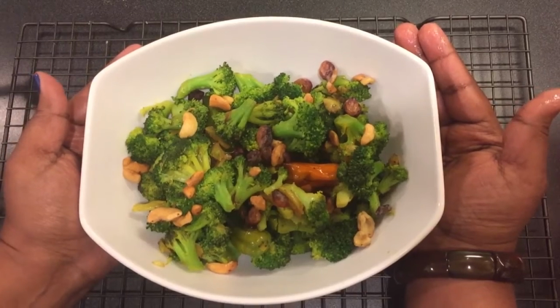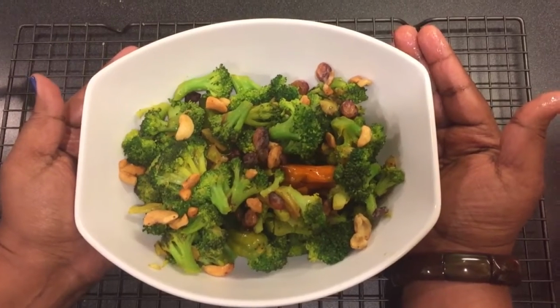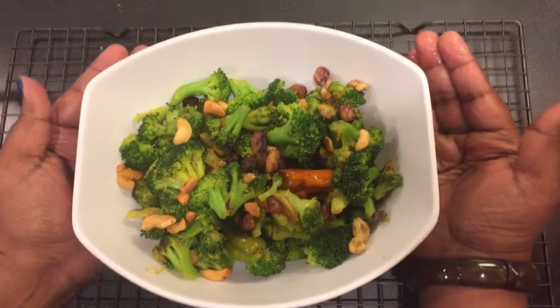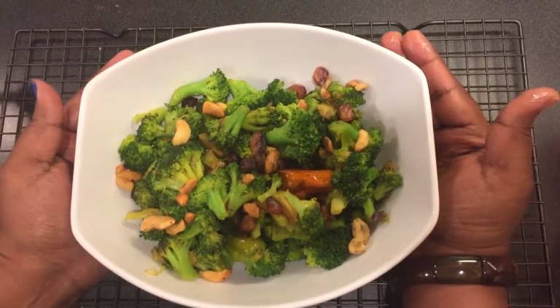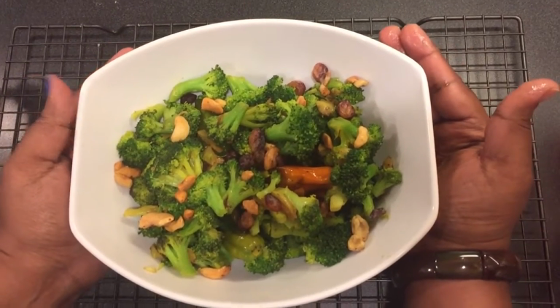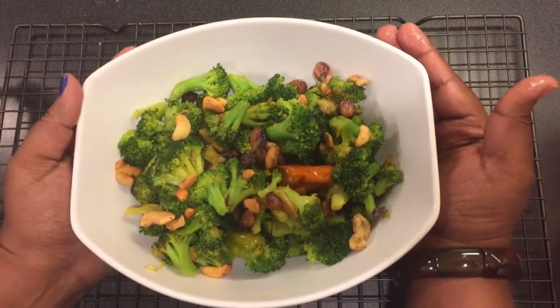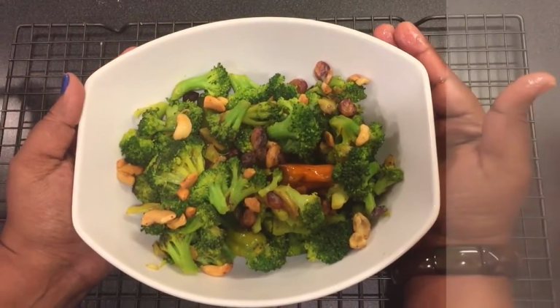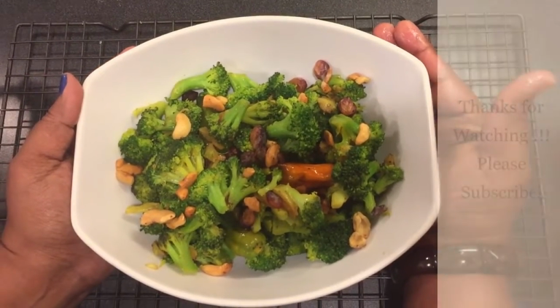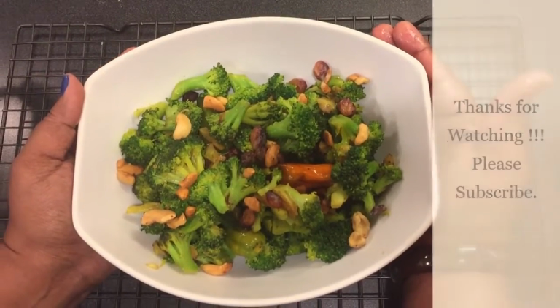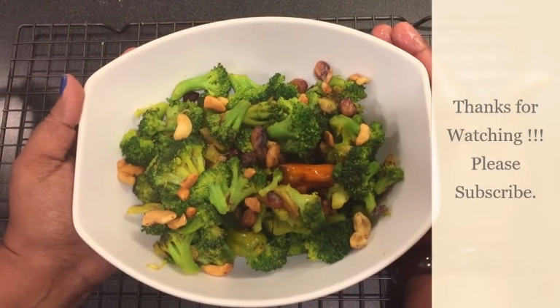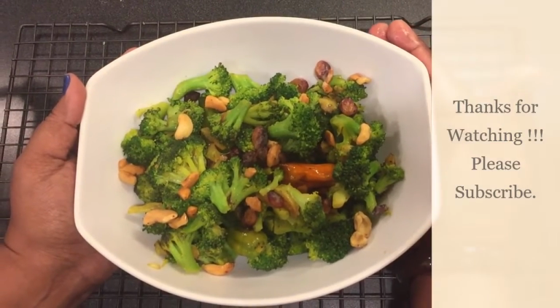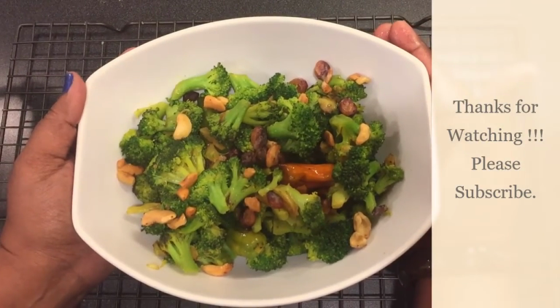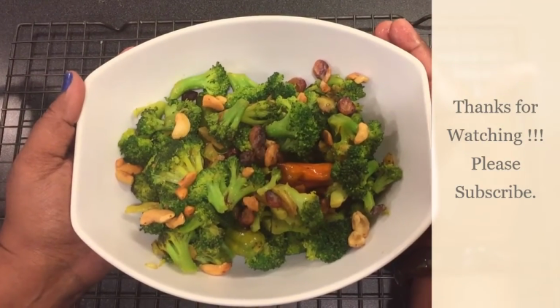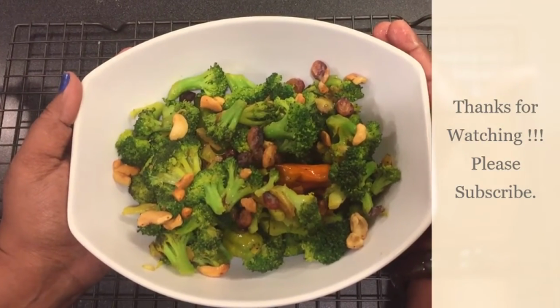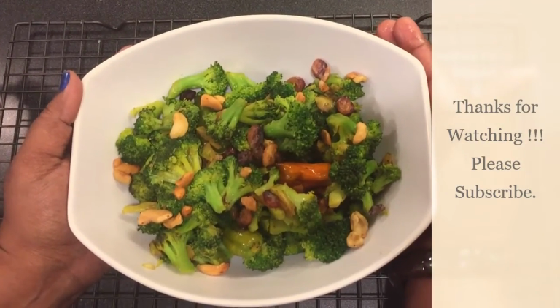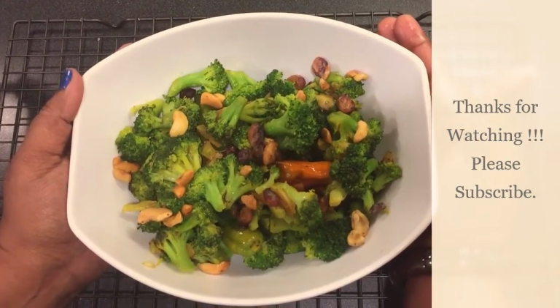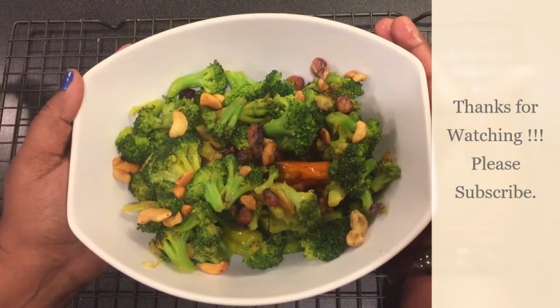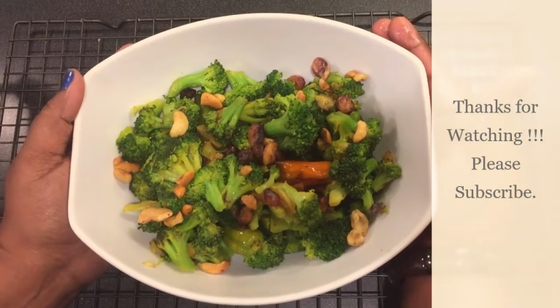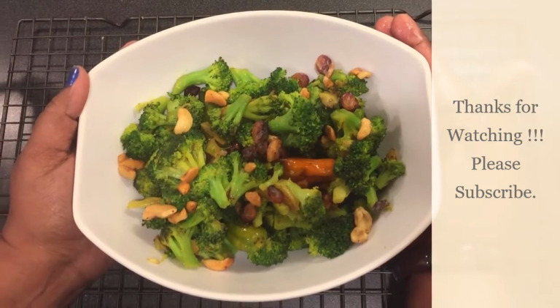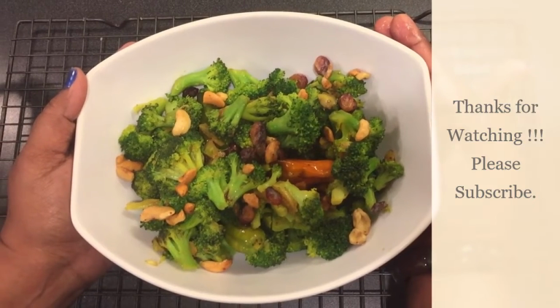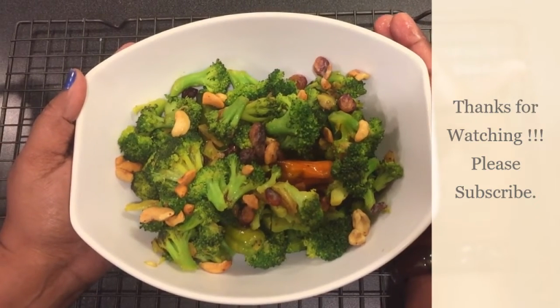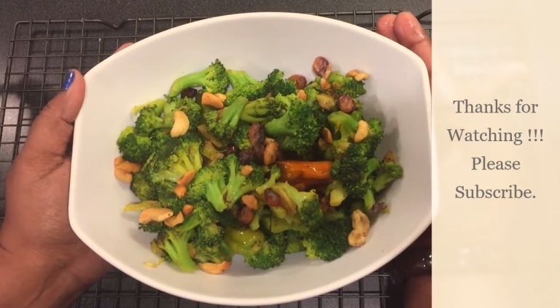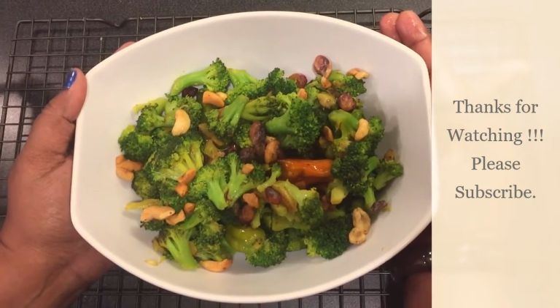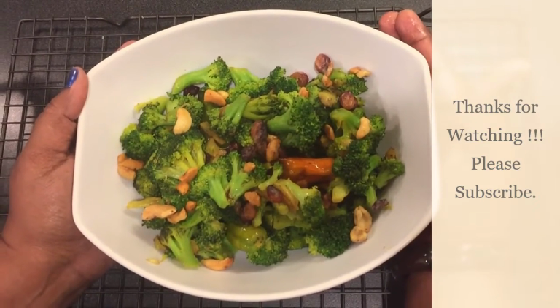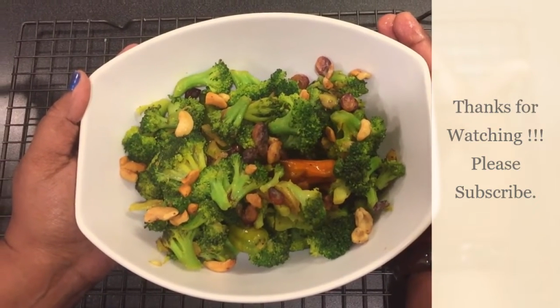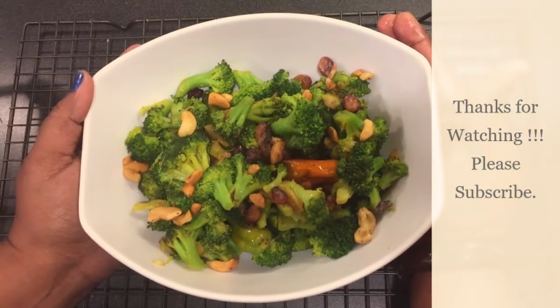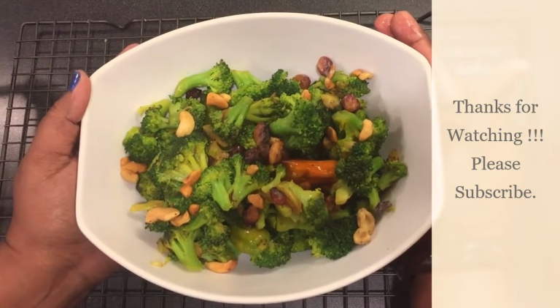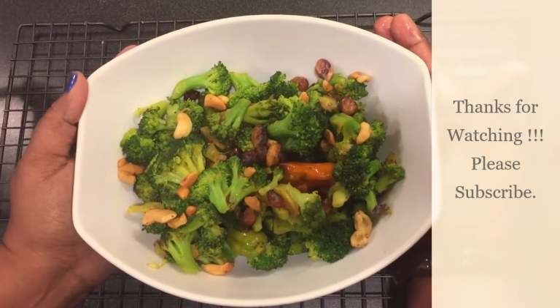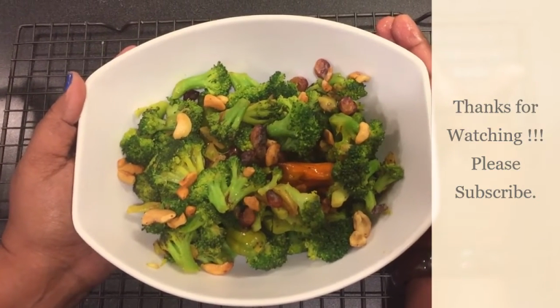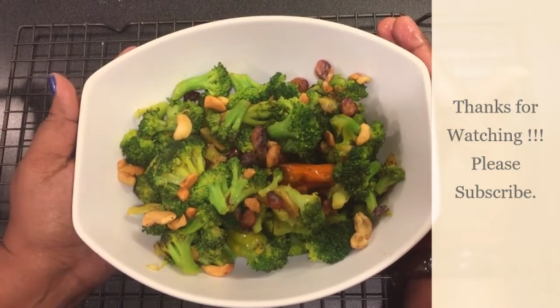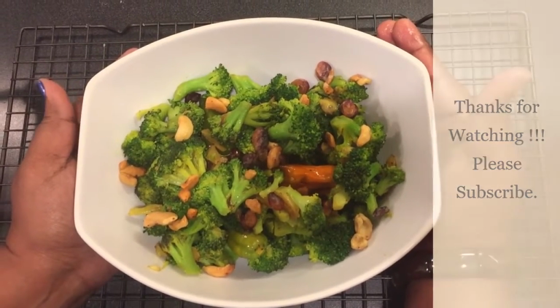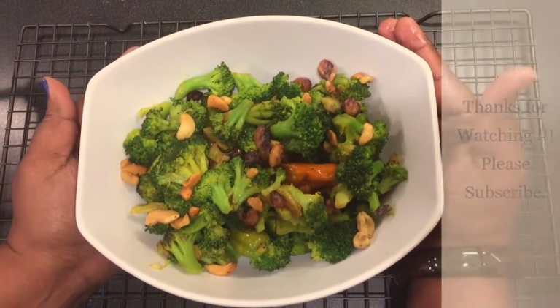This is broccoli garlic pepper stir fry. Enjoy cooking this, and thanks for watching Tasty Affairs. Please subscribe — thank you!